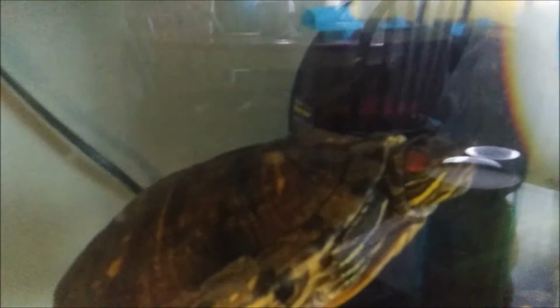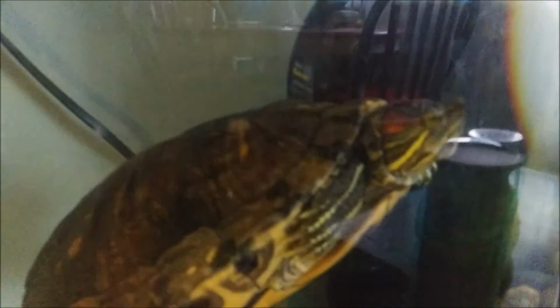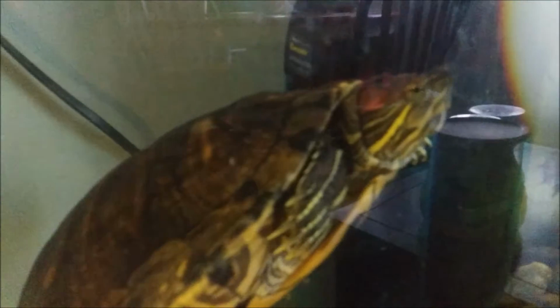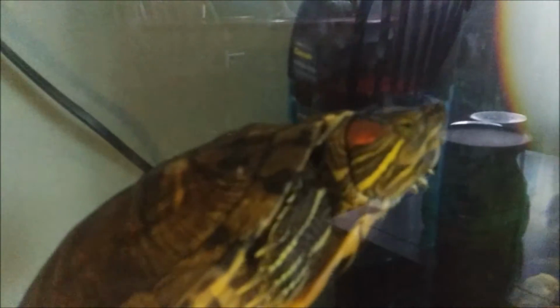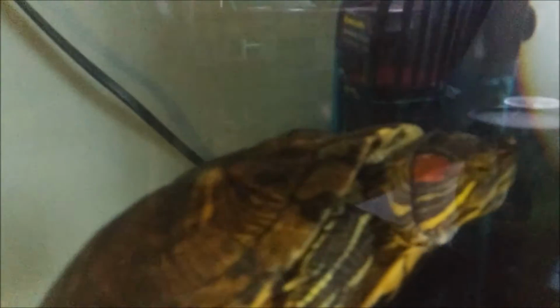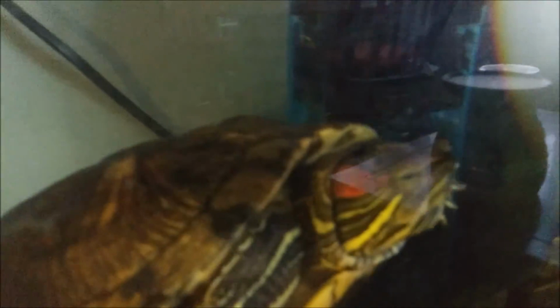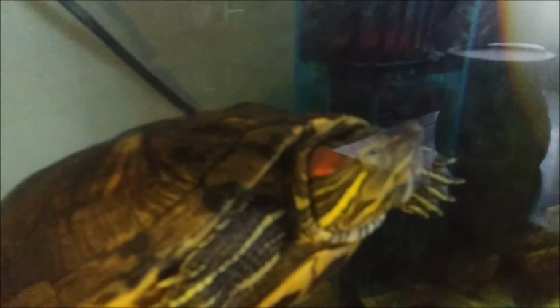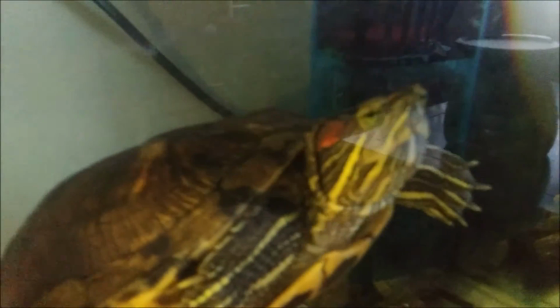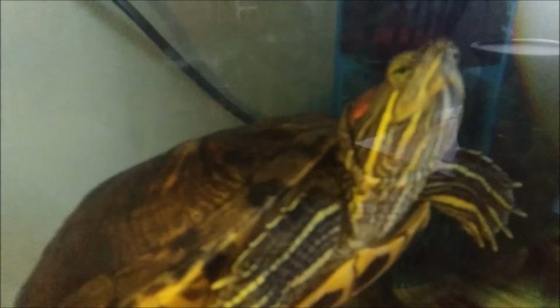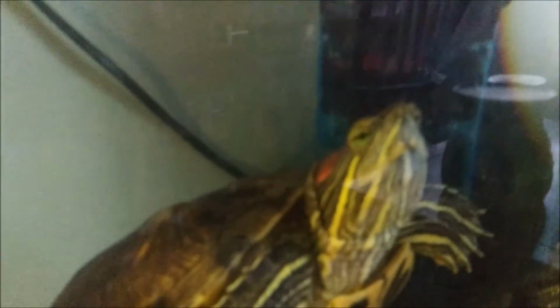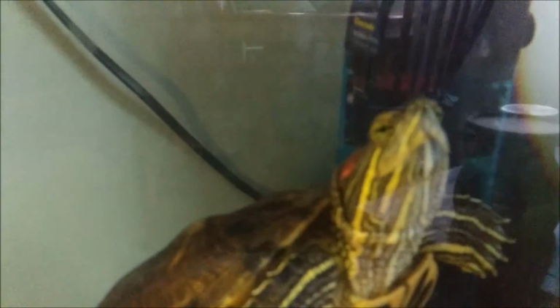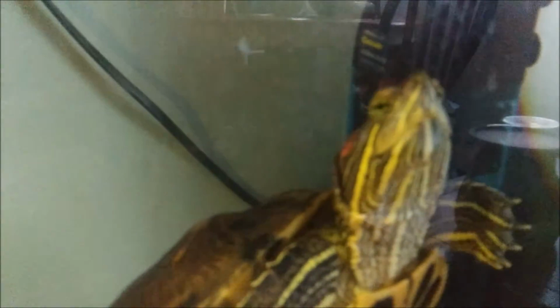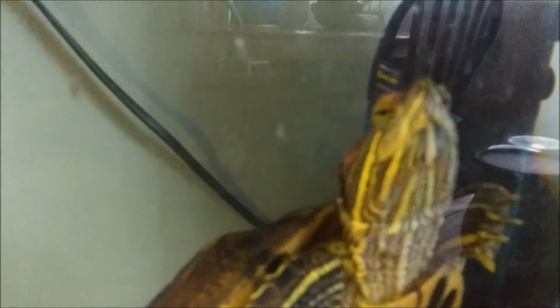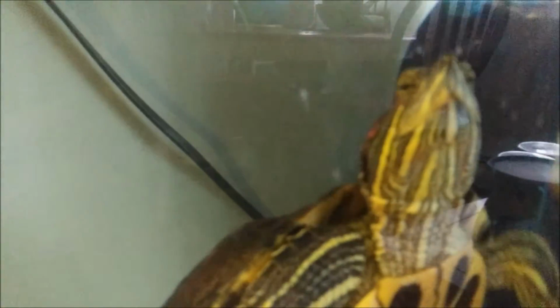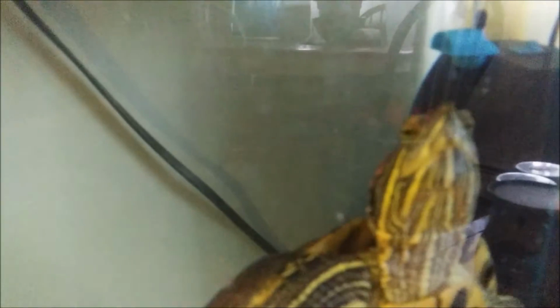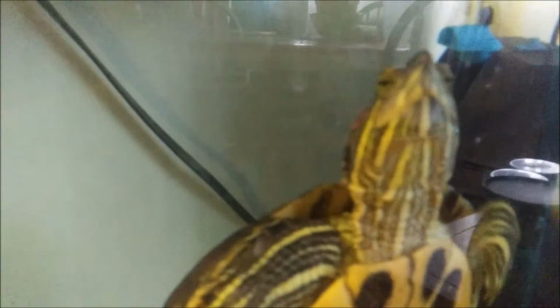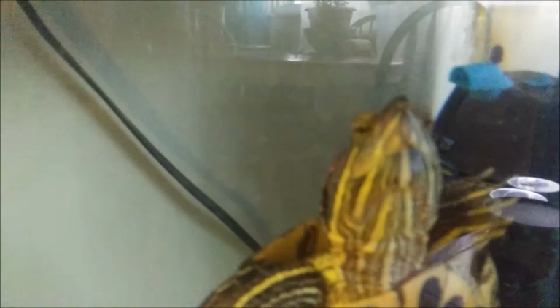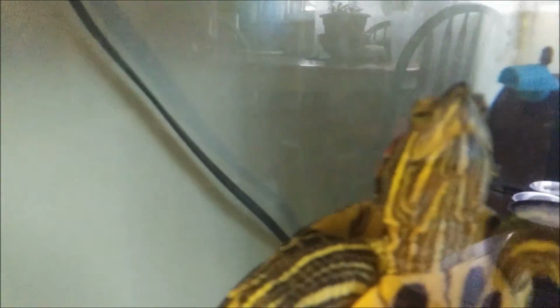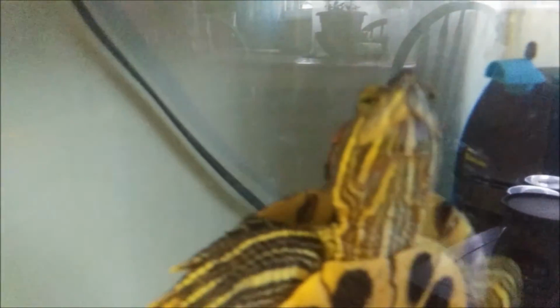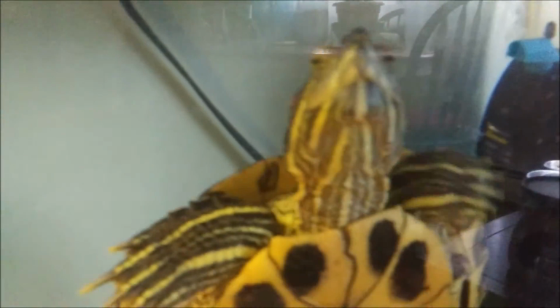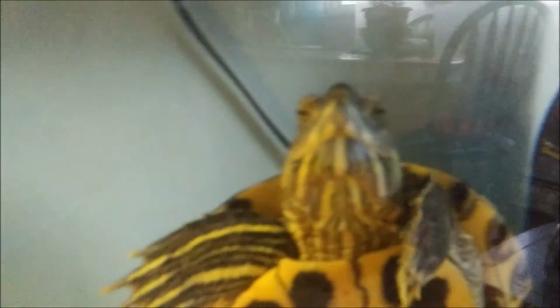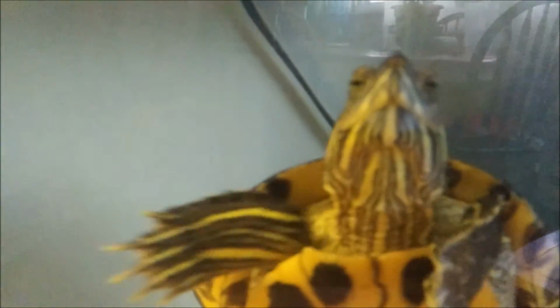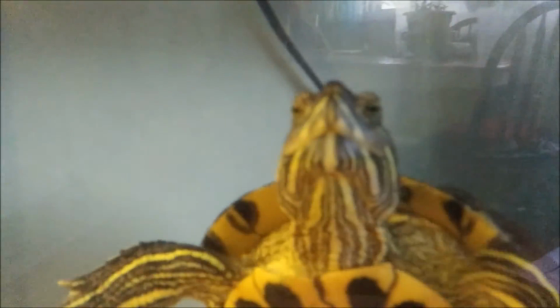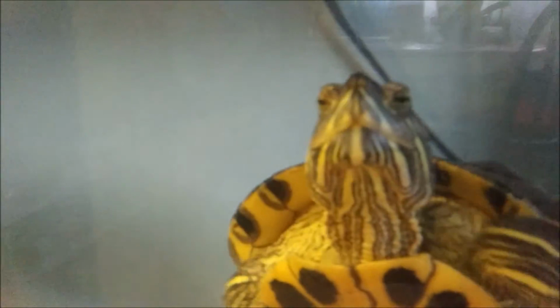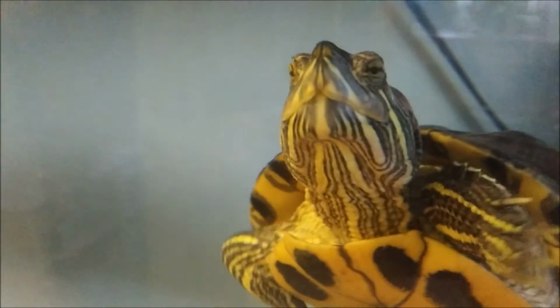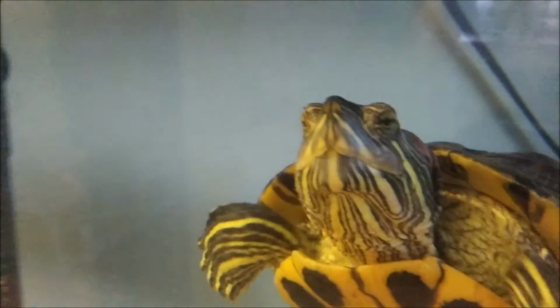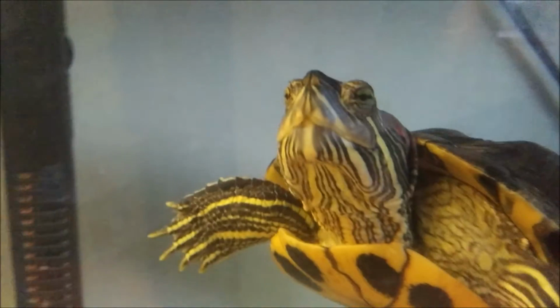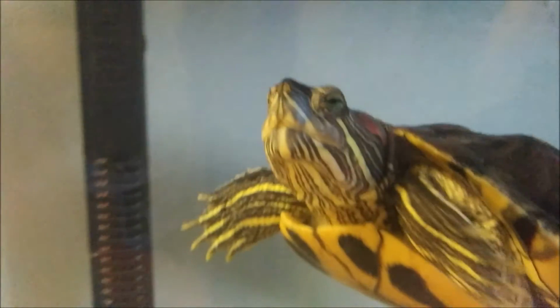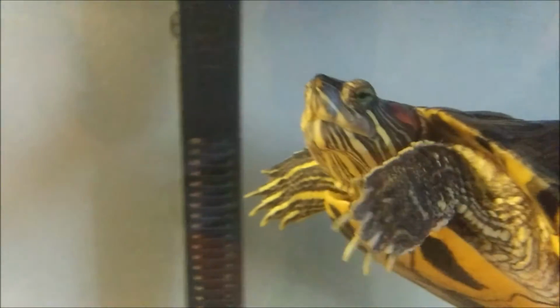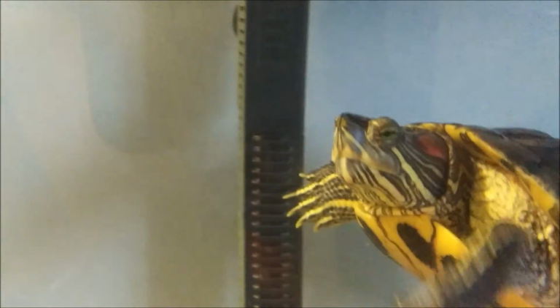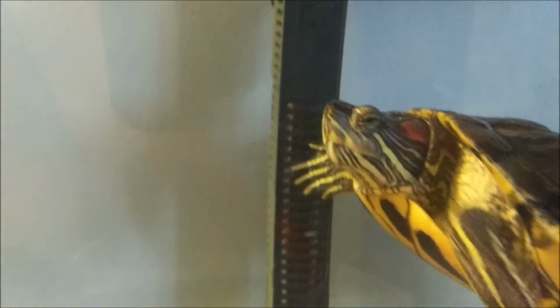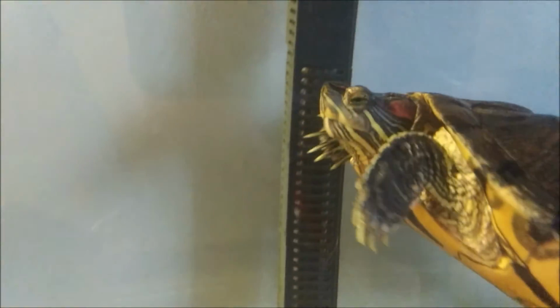You can see the red stripe on her head — that's why we call her a red-eared slider. And she has lots of other stripes too. So there you go — there's Sadie.